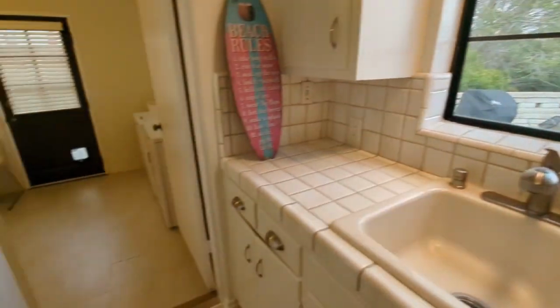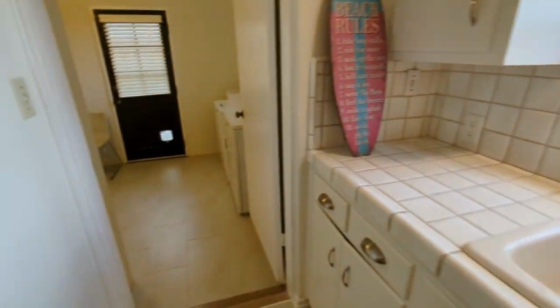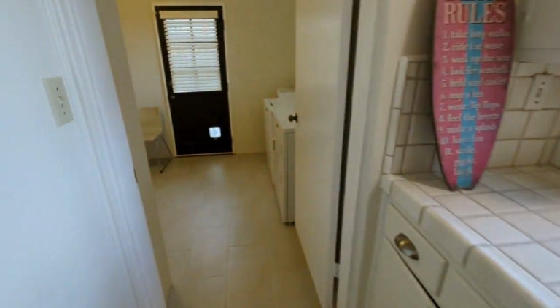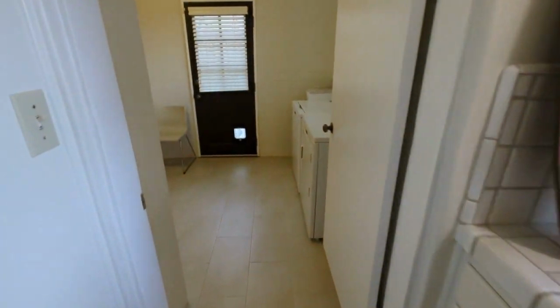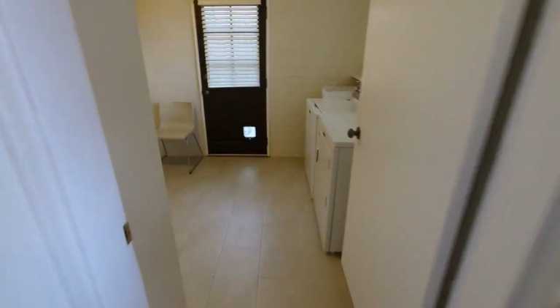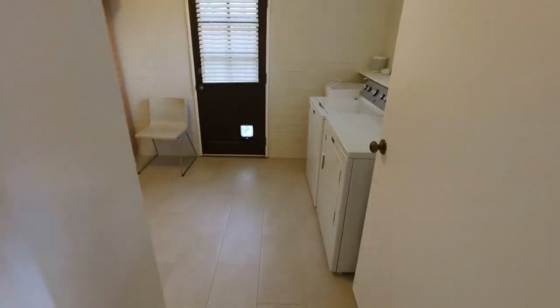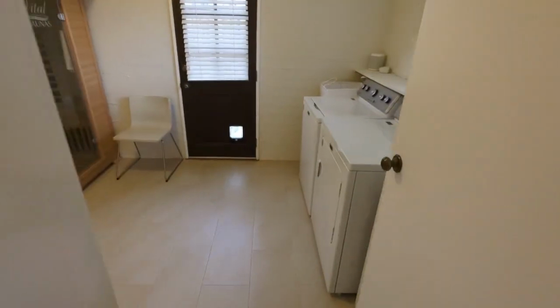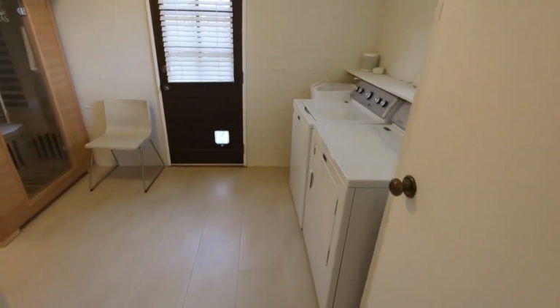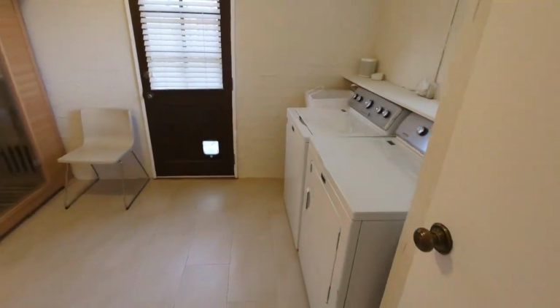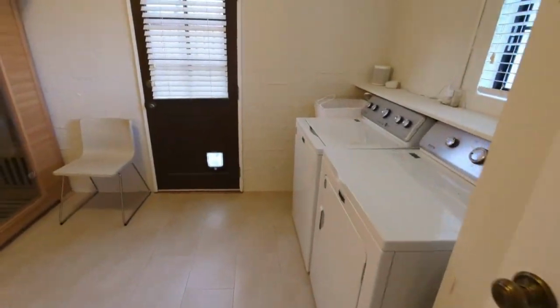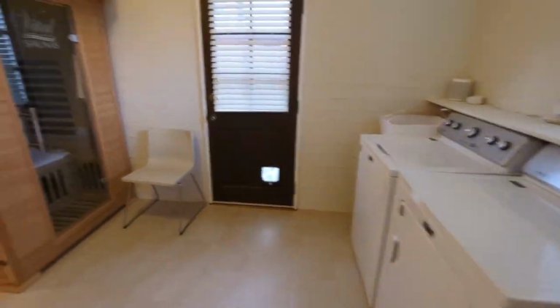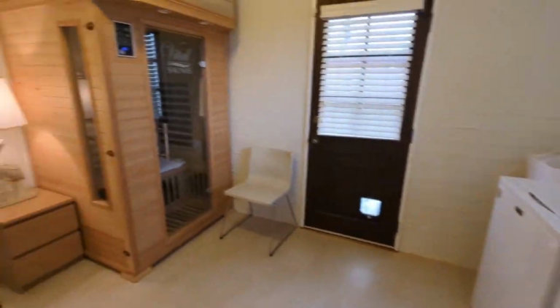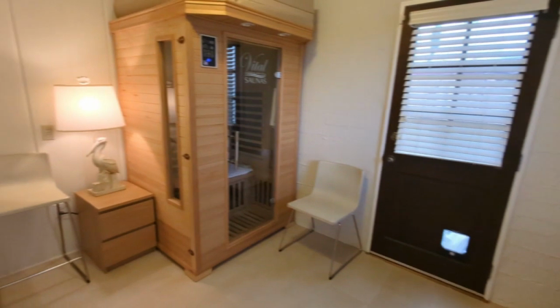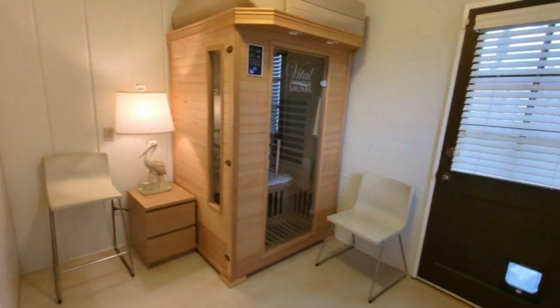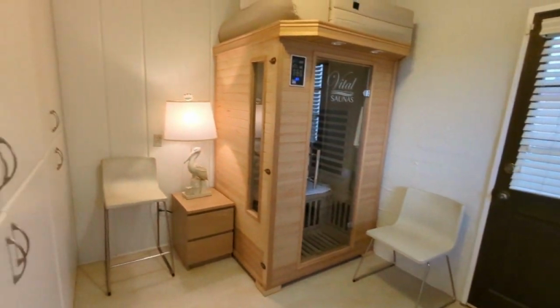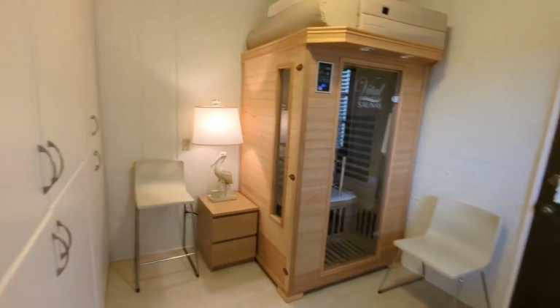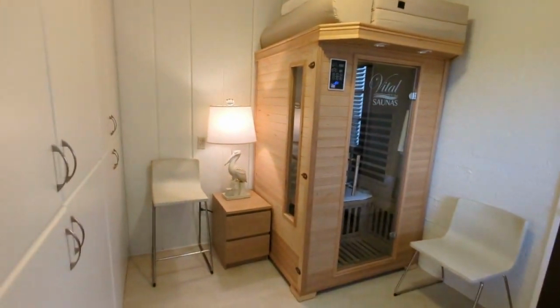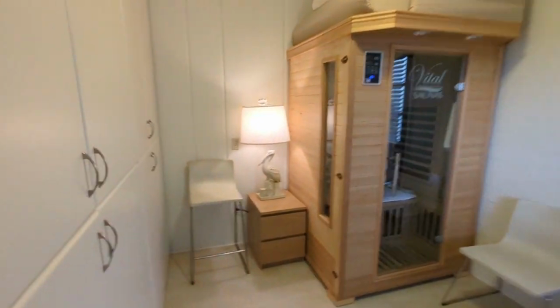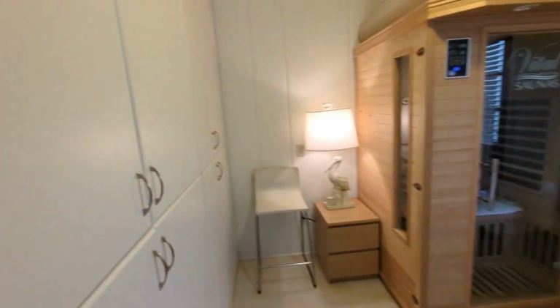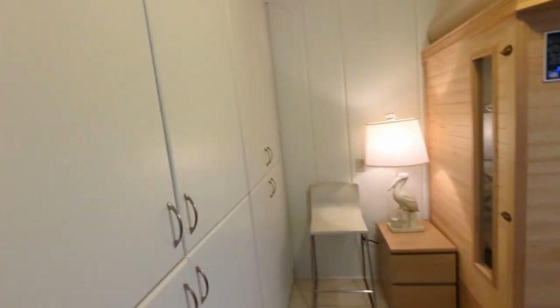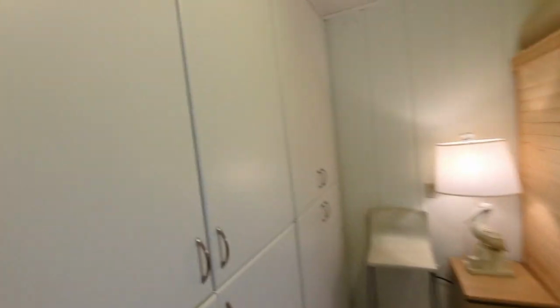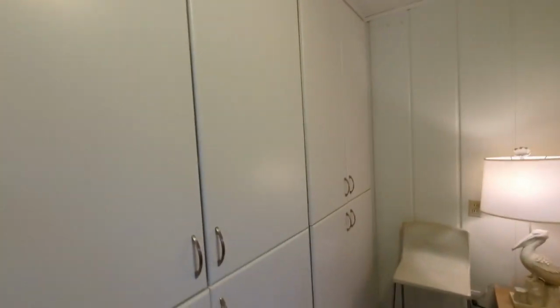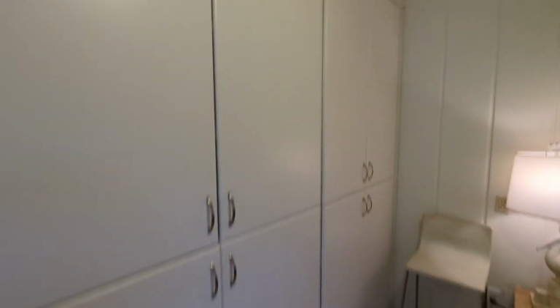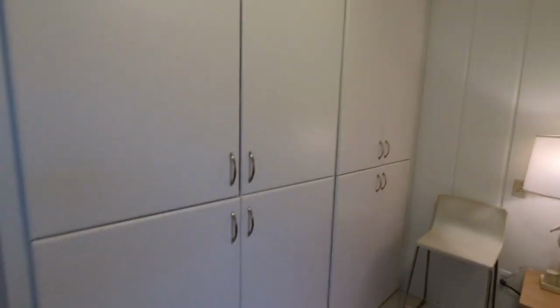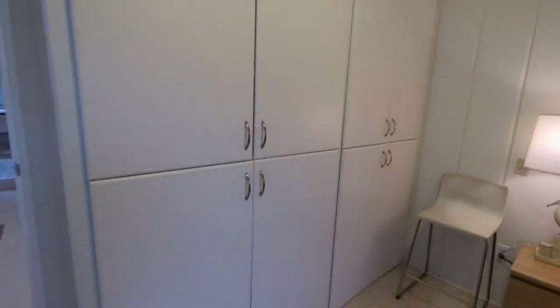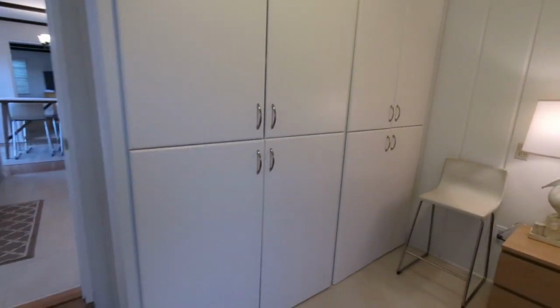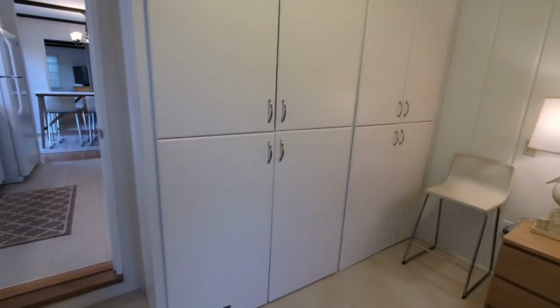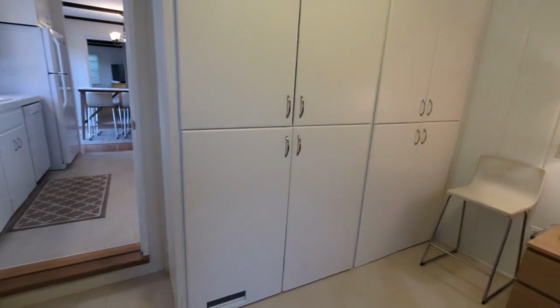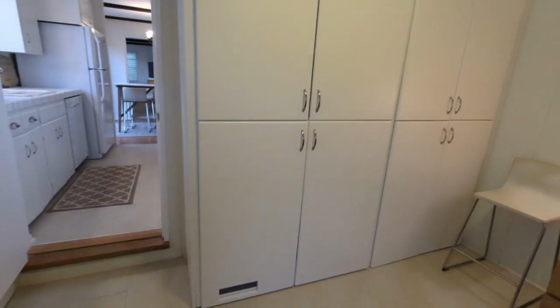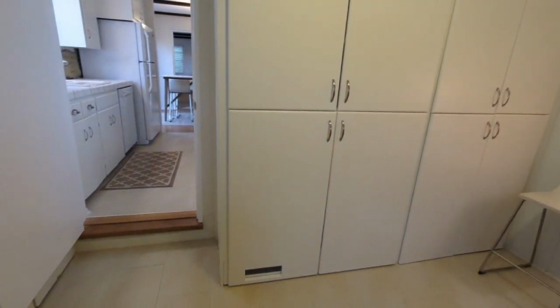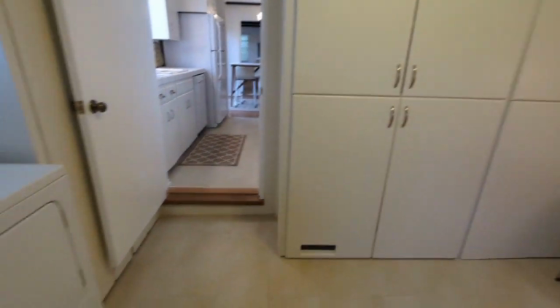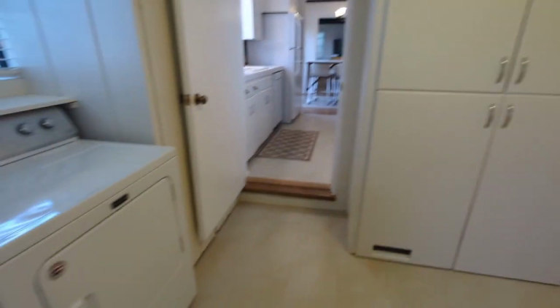Laundry room with a sauna. Lots of cabinetry too — come check it out.